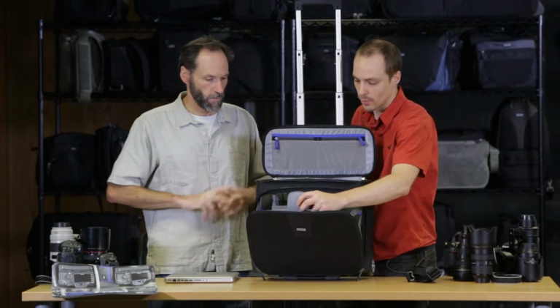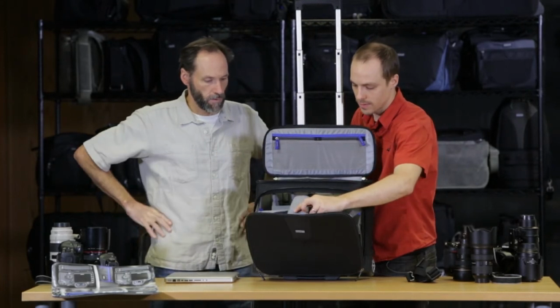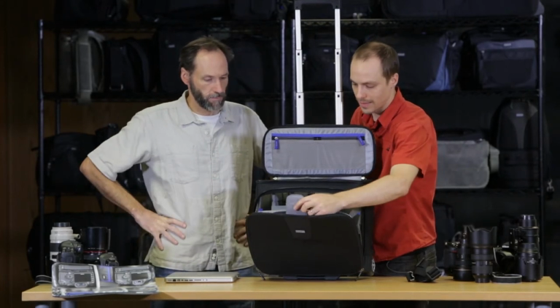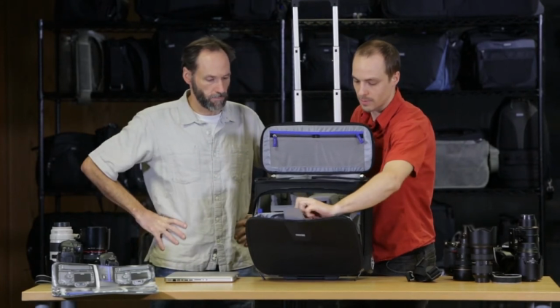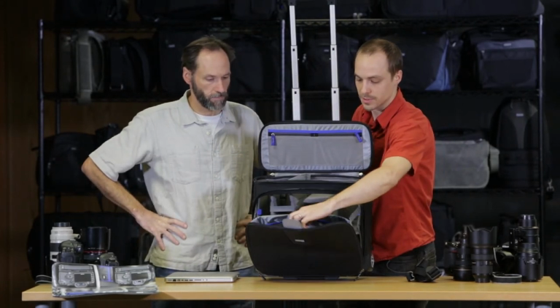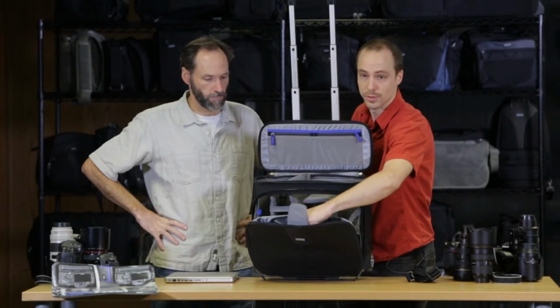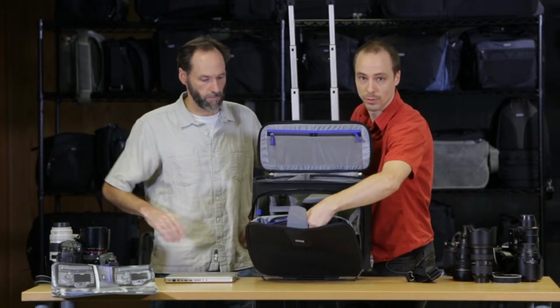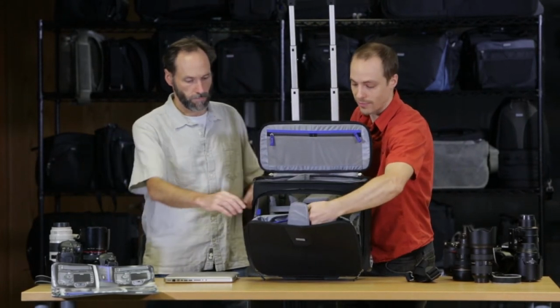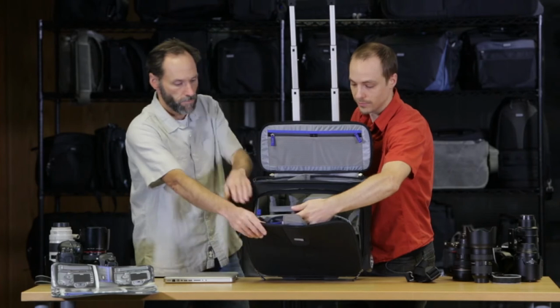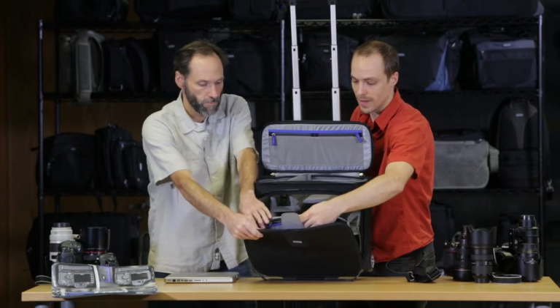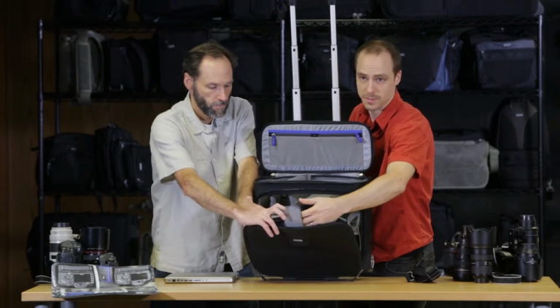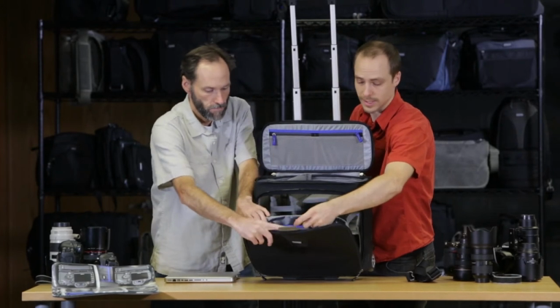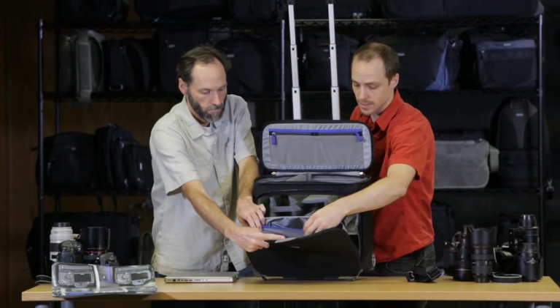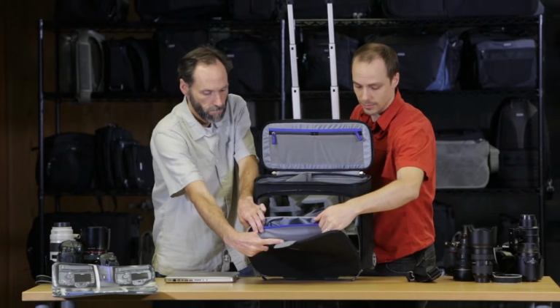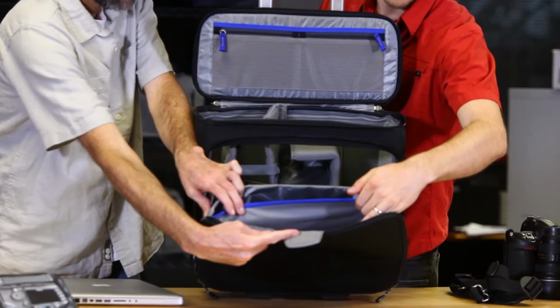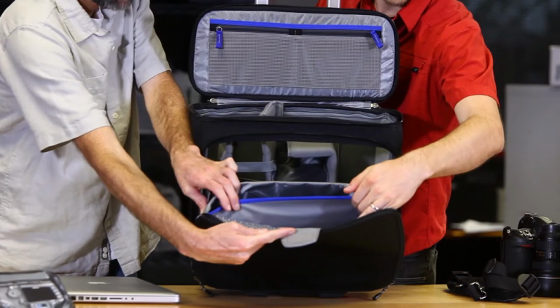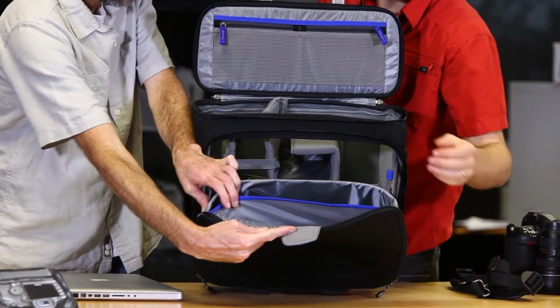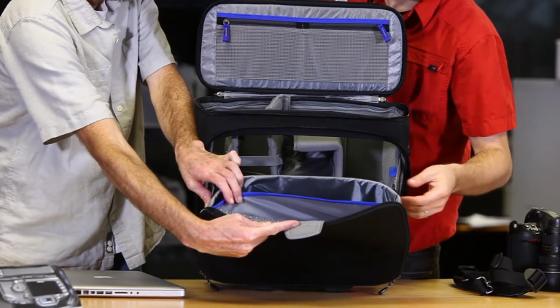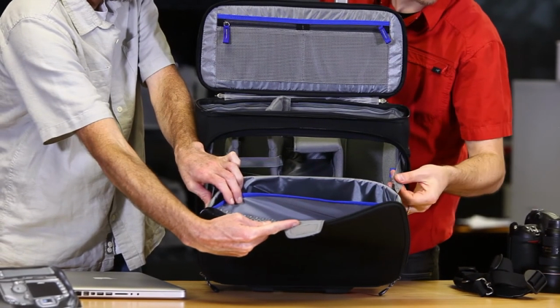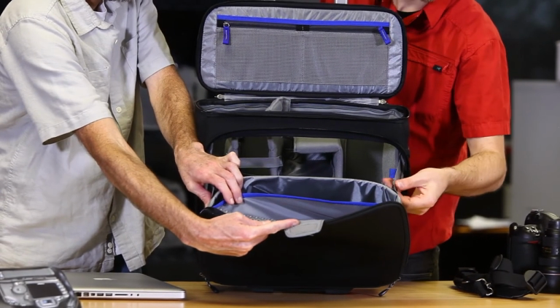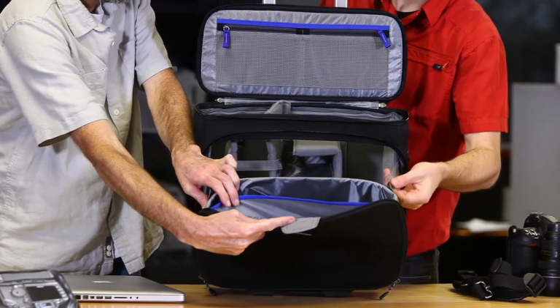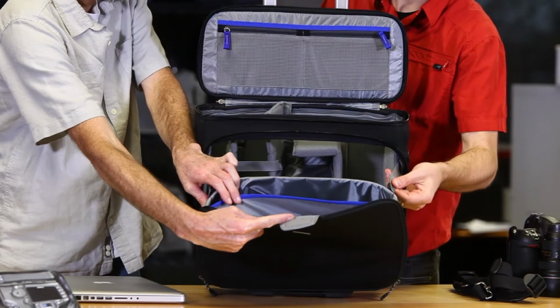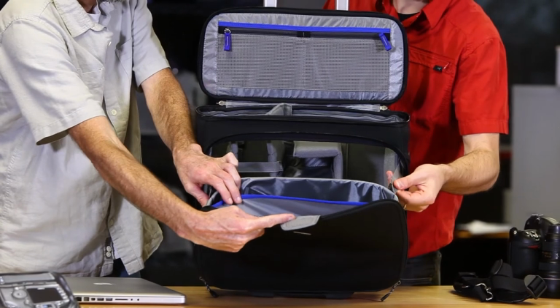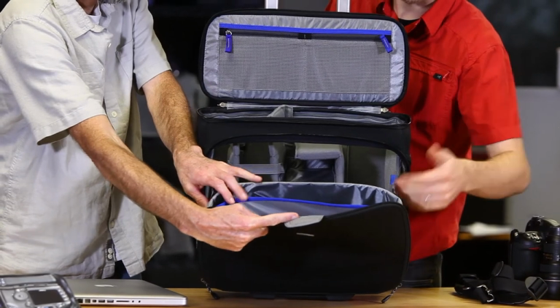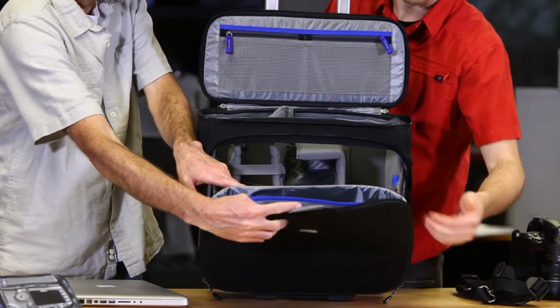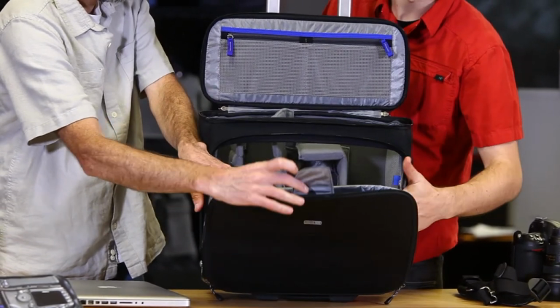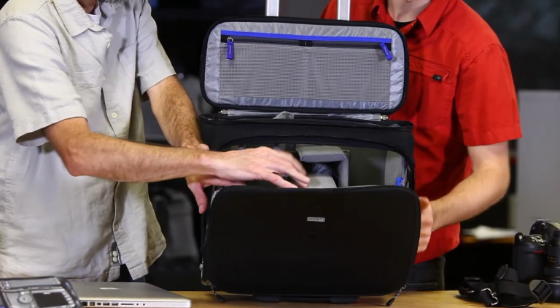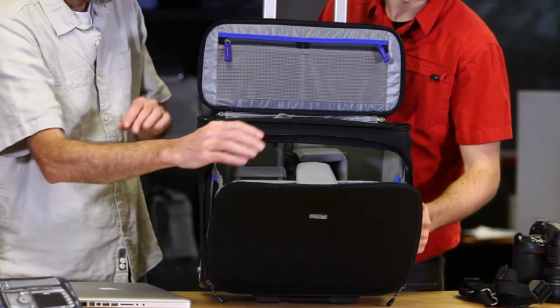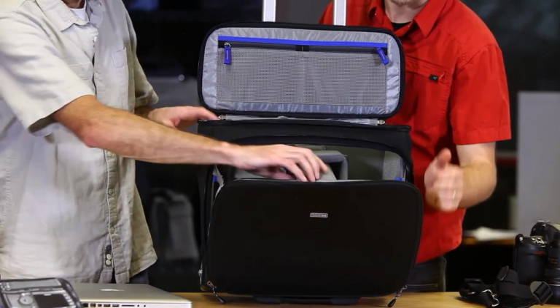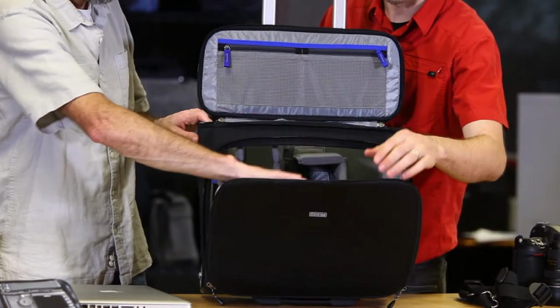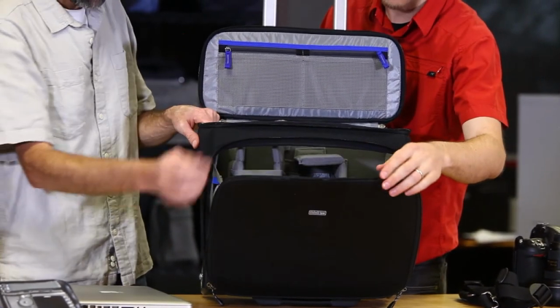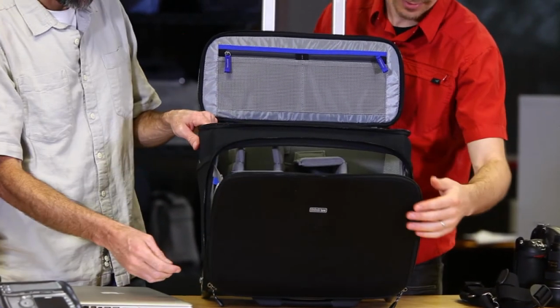Within the laptop compartment, there's also room for files or papers, model releases, things like that. Also, detachable straps here if you want really clean access to your lenses and work out of your bag like that.